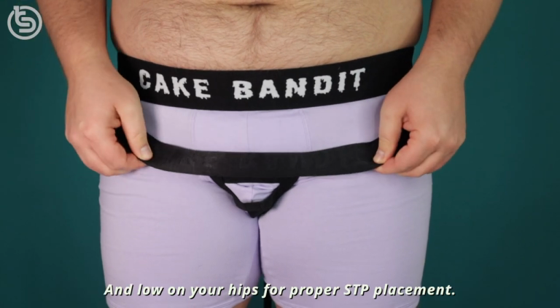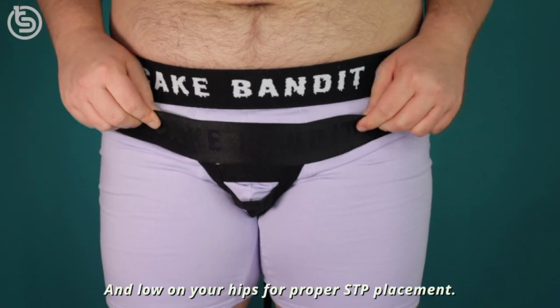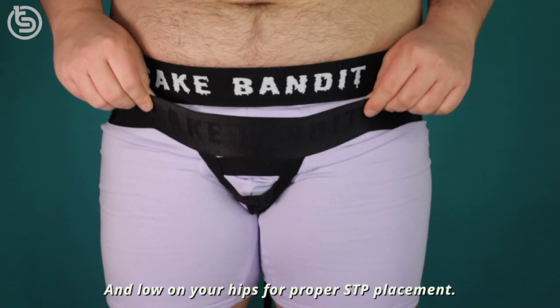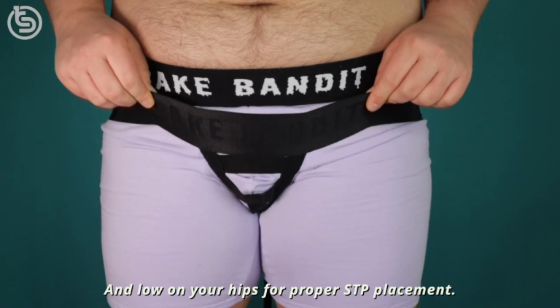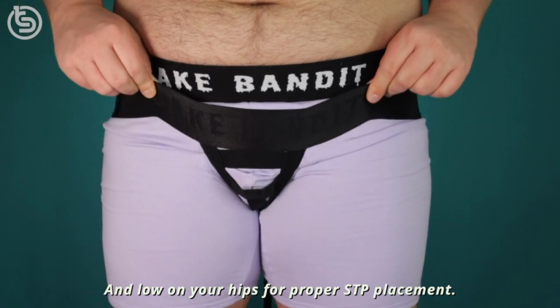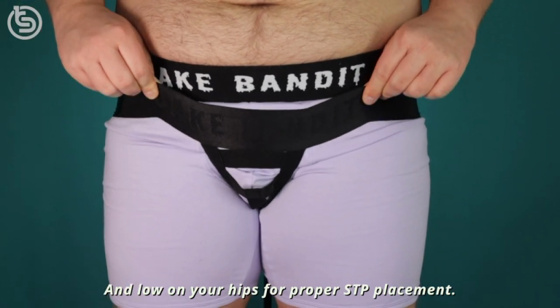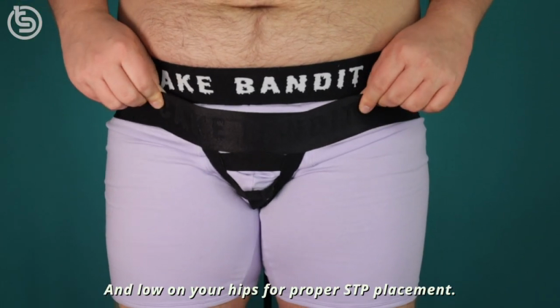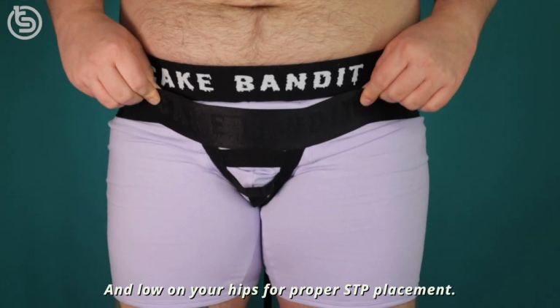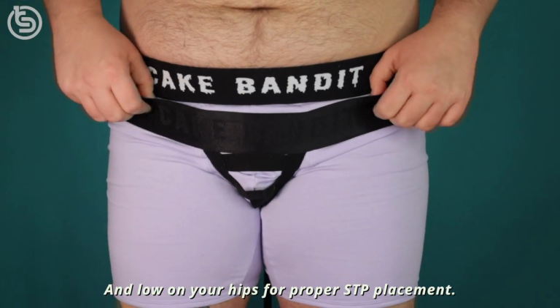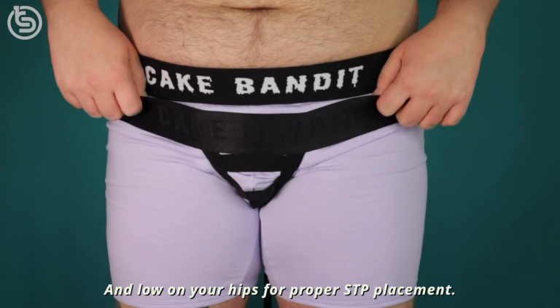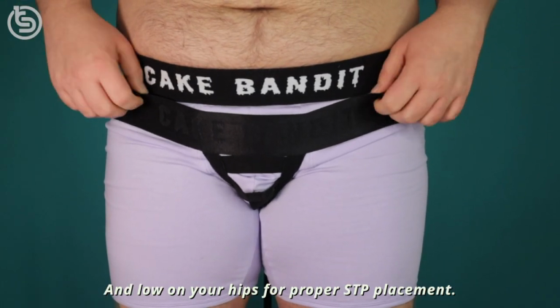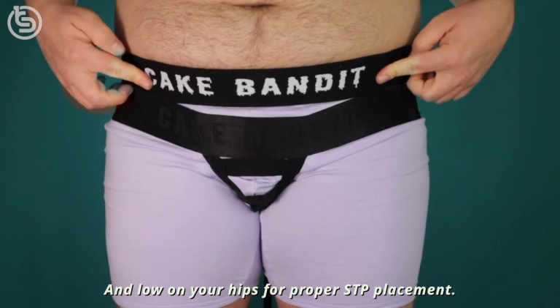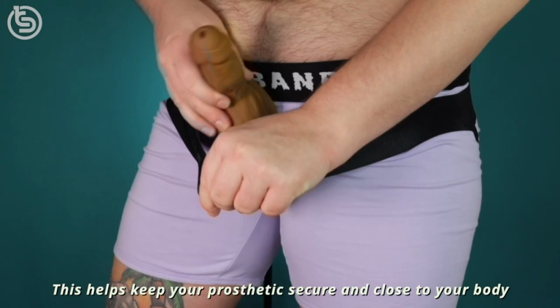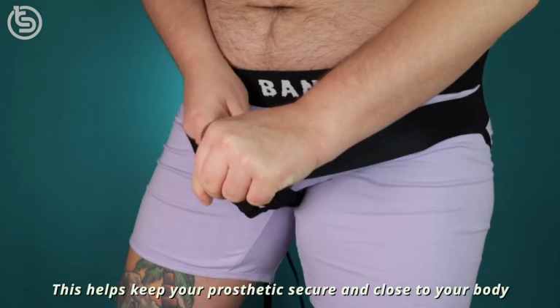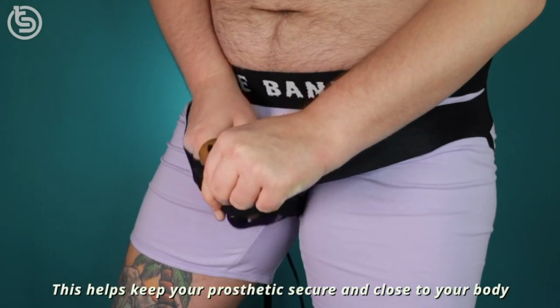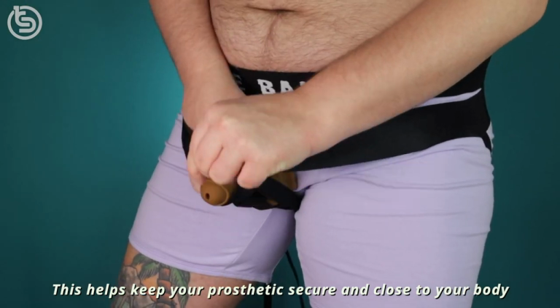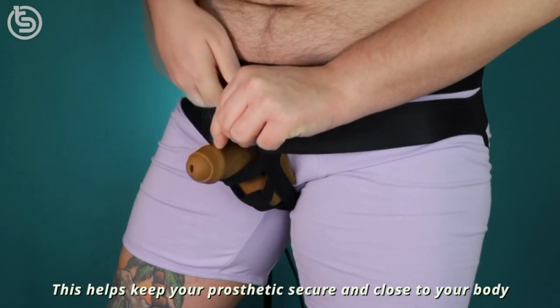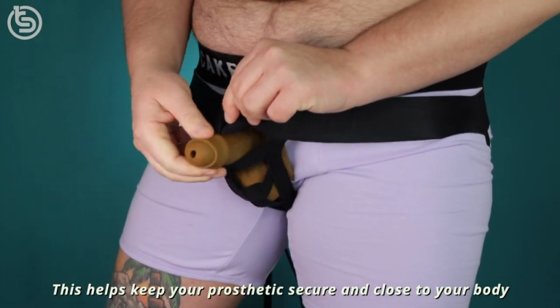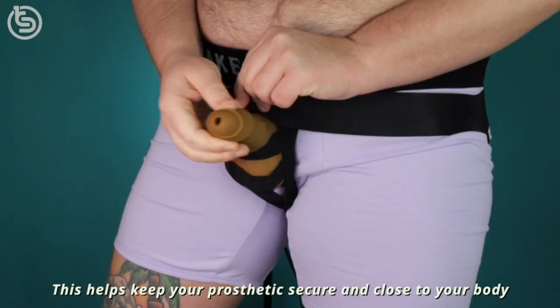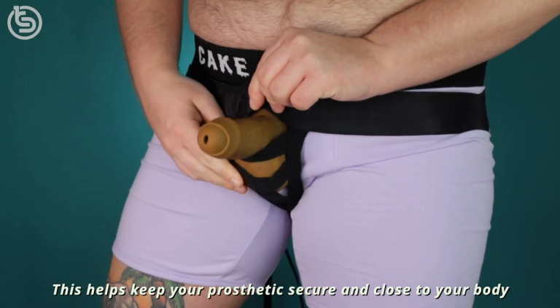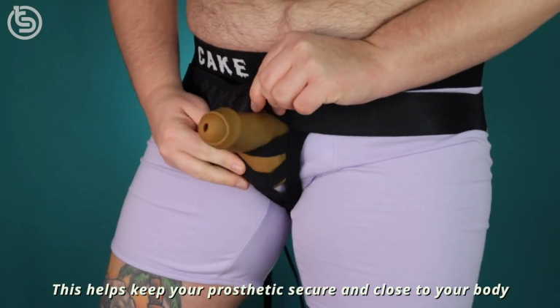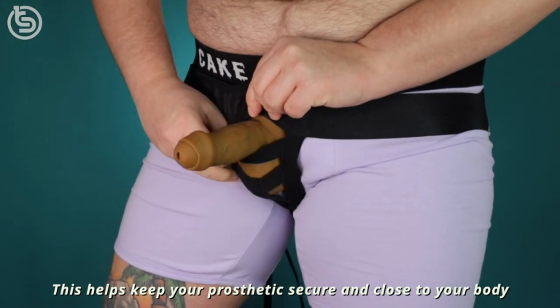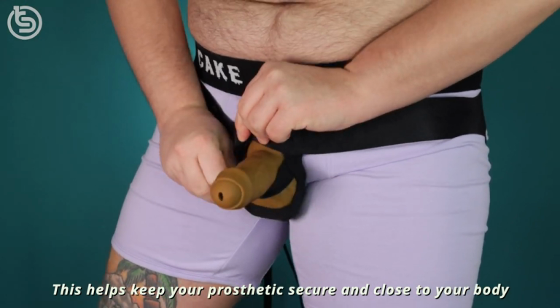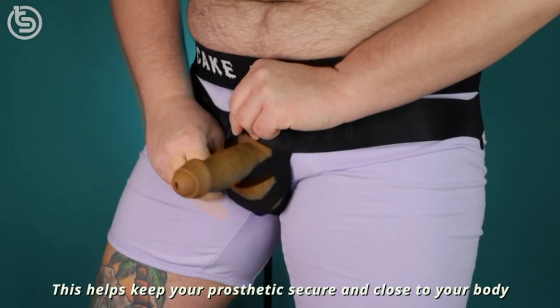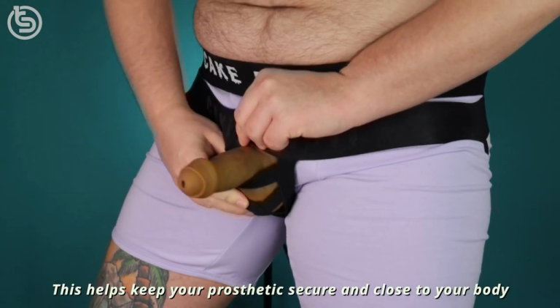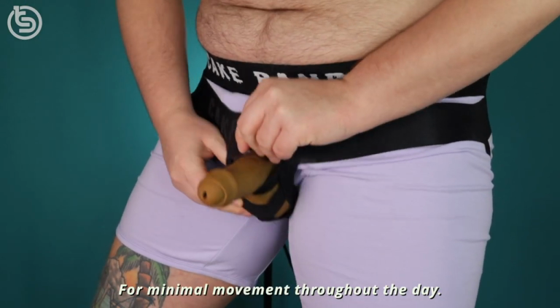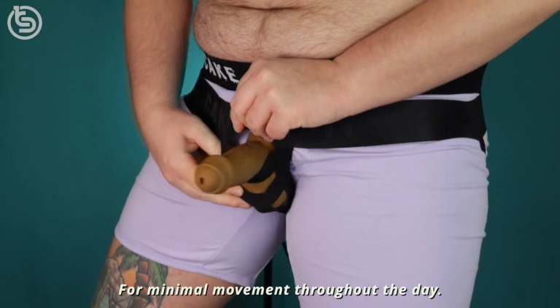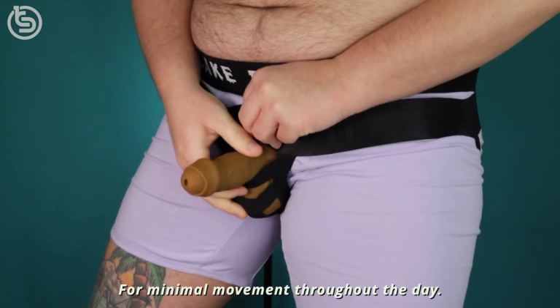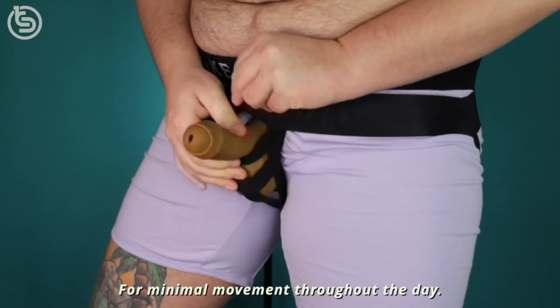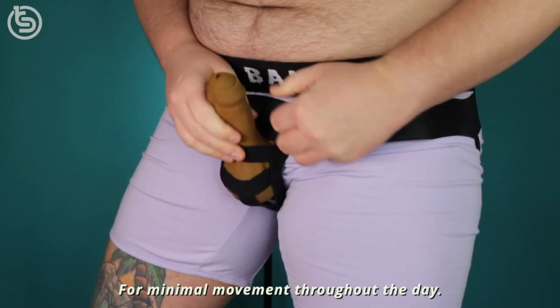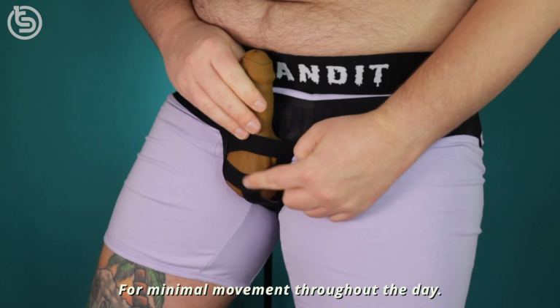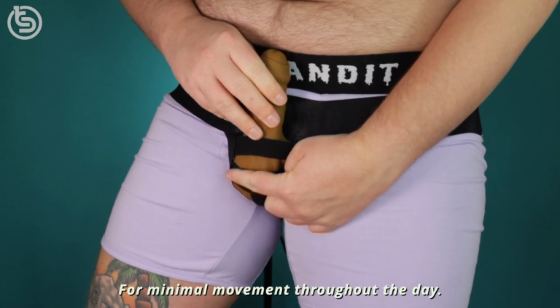low on your hips for proper STP placement. This helps keep your prosthetic secure and close to your body for minimal movement throughout the day.